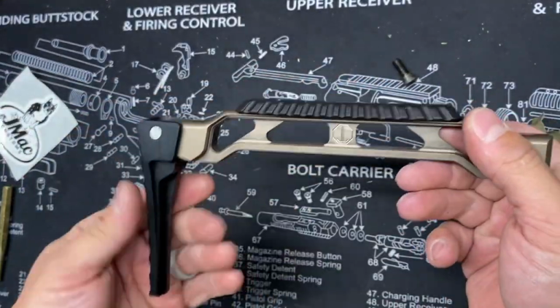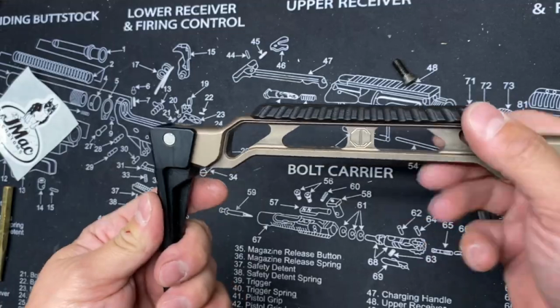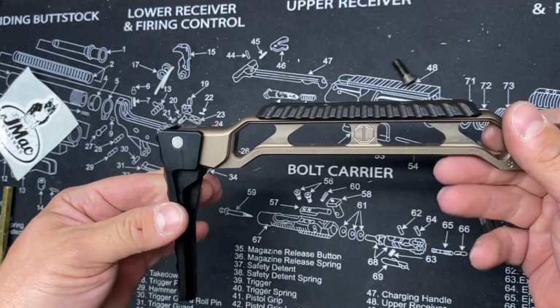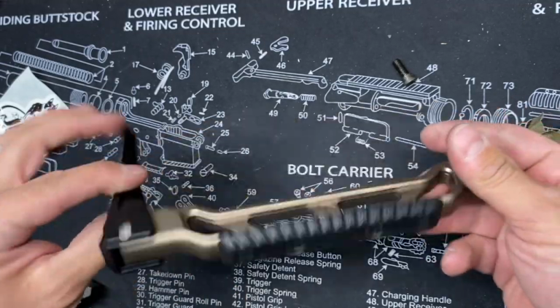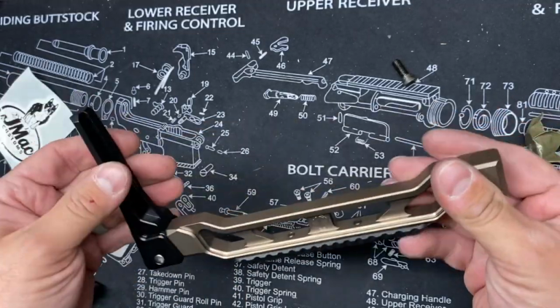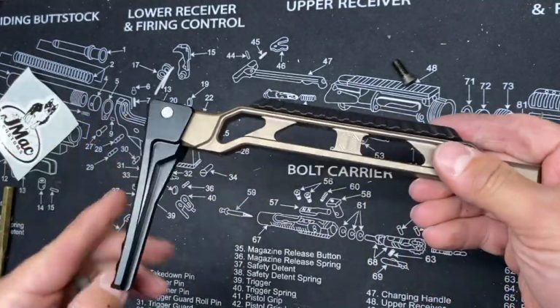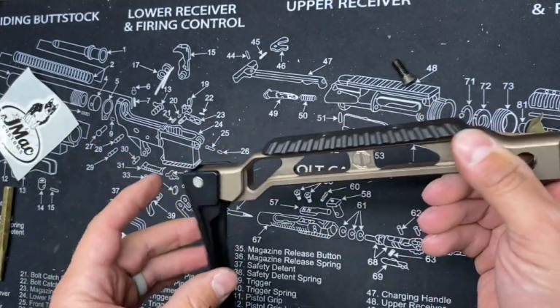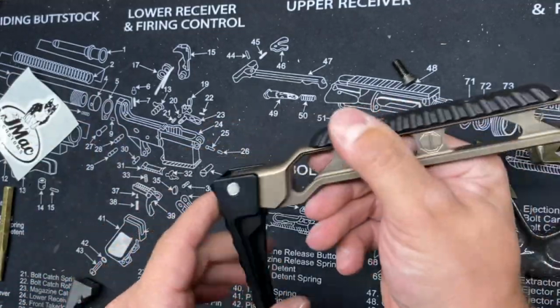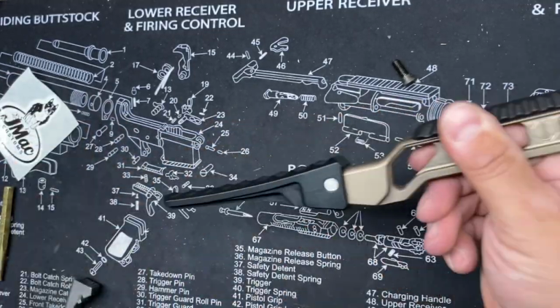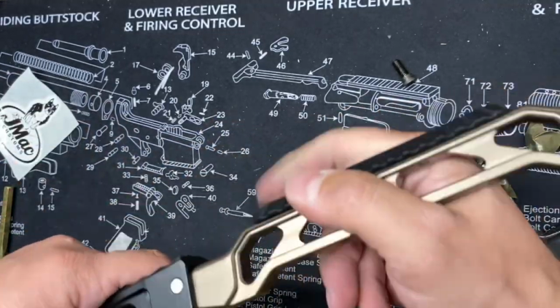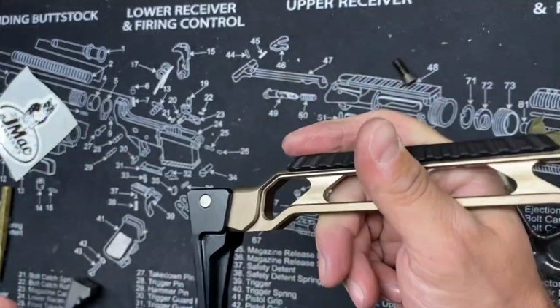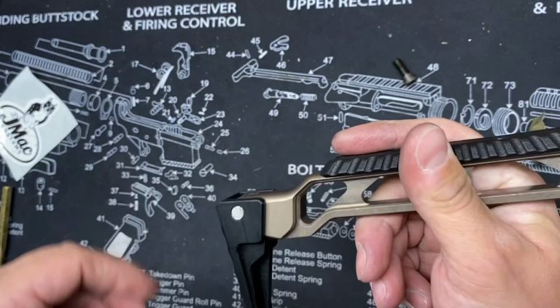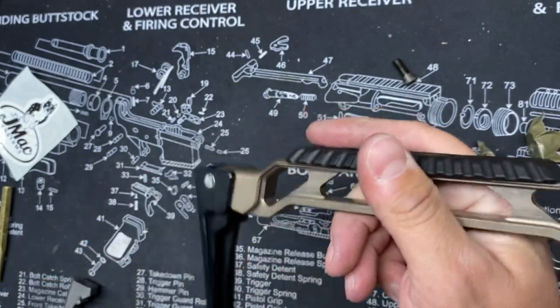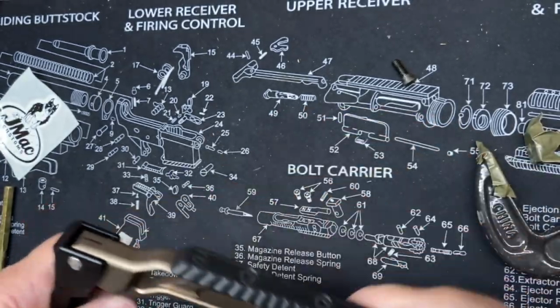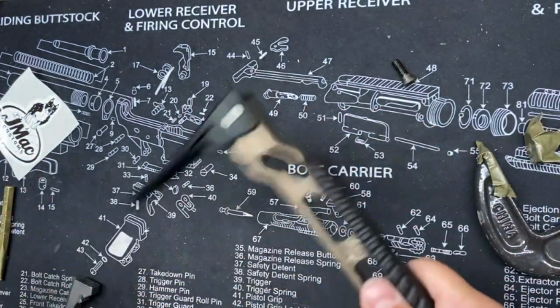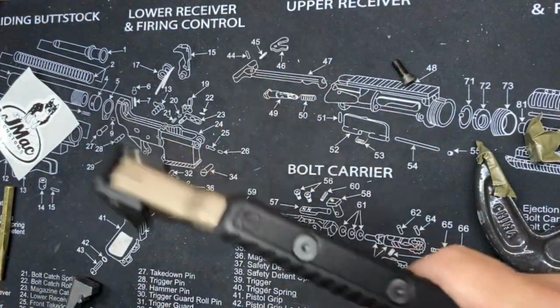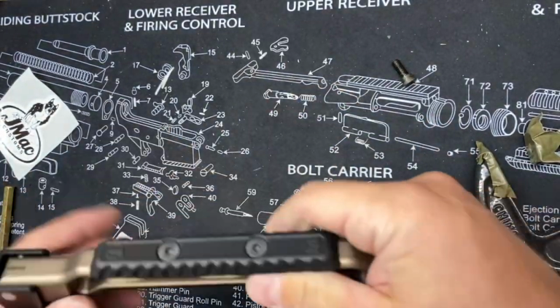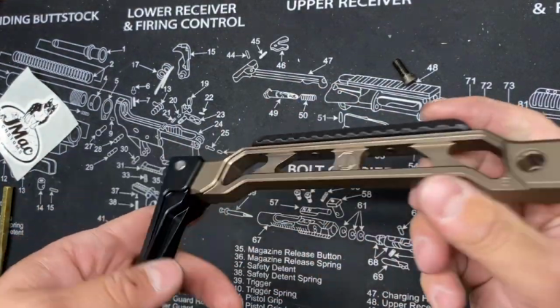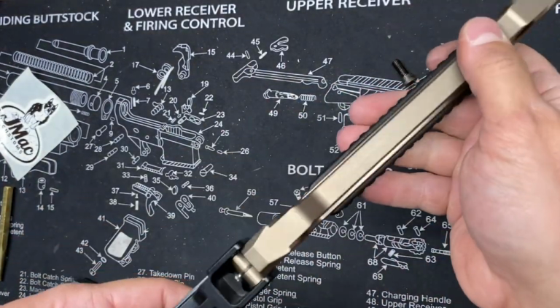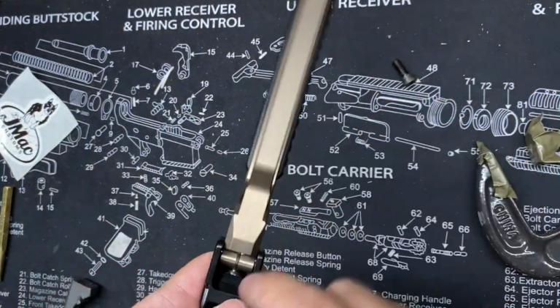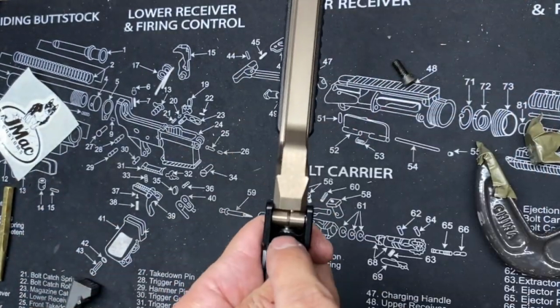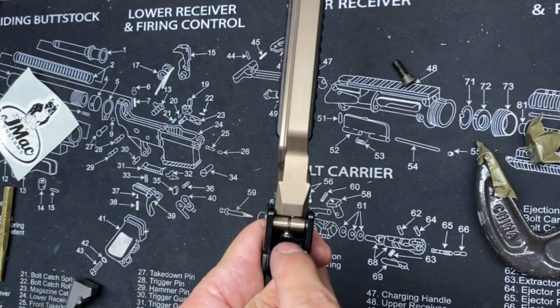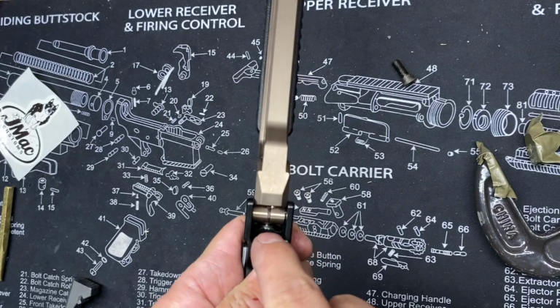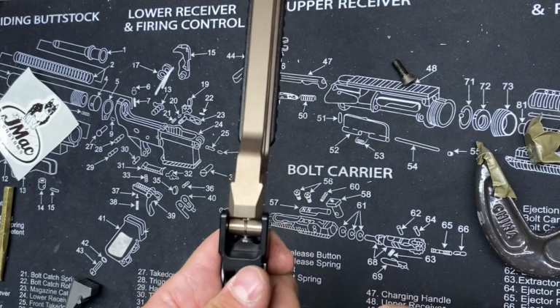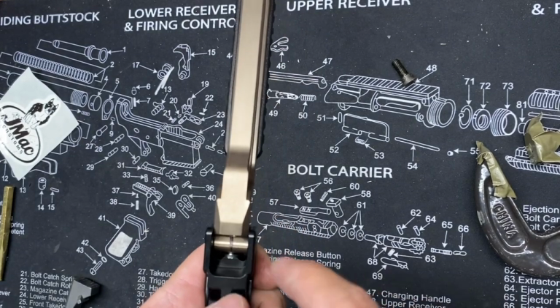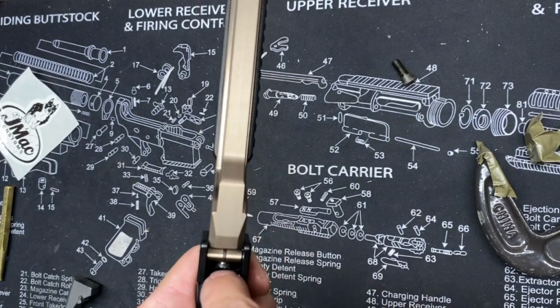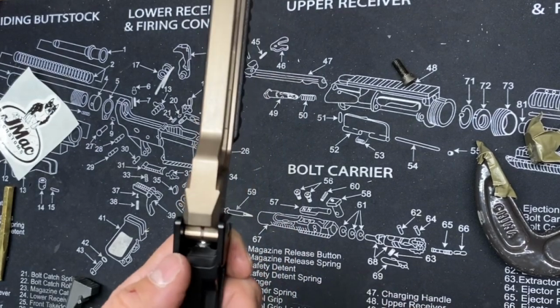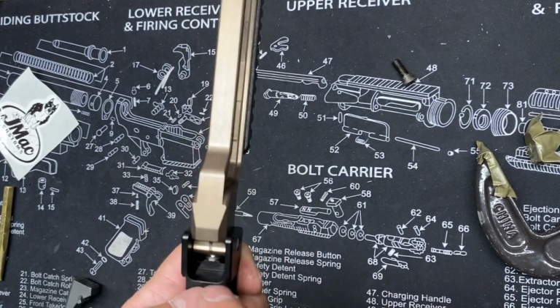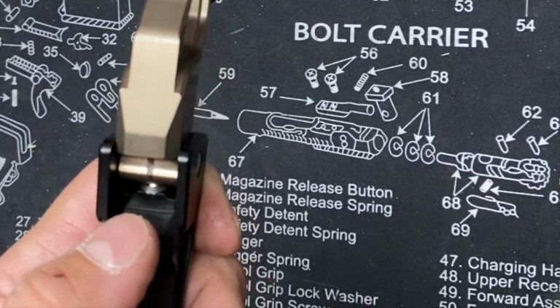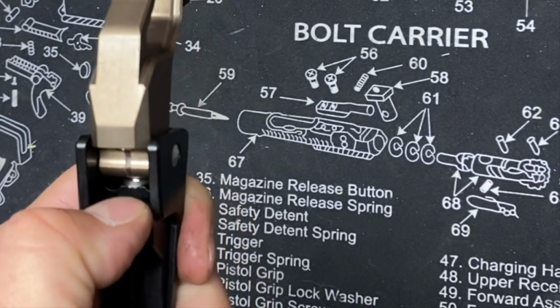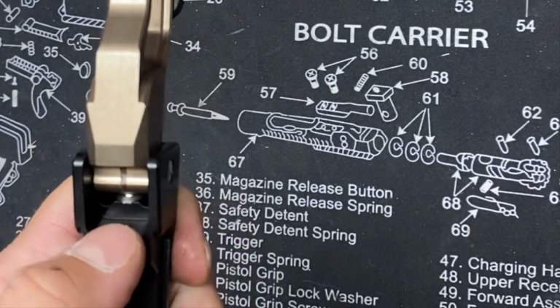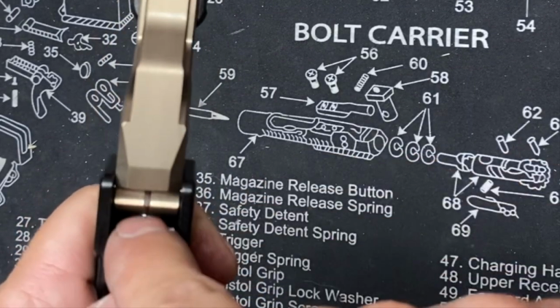So when you have your ABFB folding butt plate installed, there should be tension. It shouldn't just be flopping by itself. If it did, you probably forgot to put that ball detent spring in there.